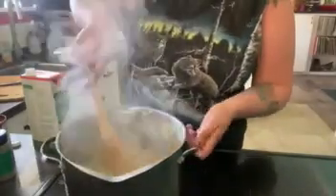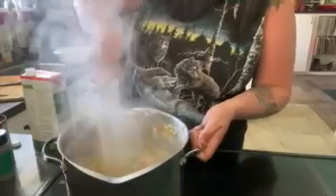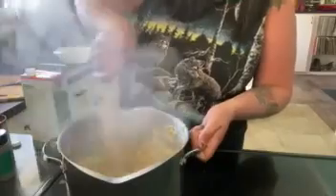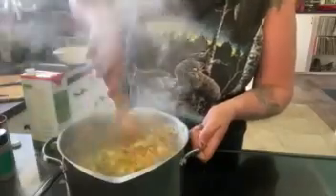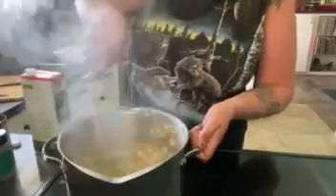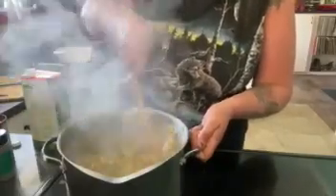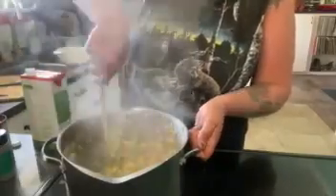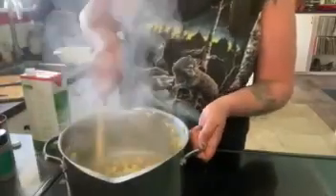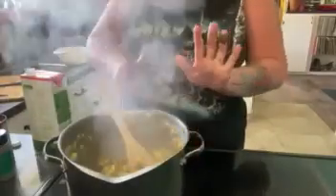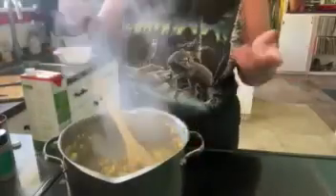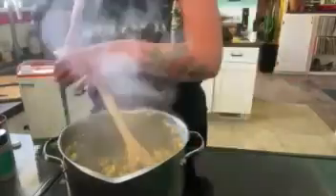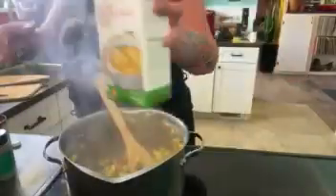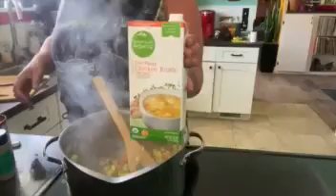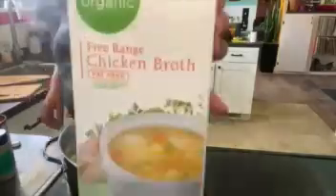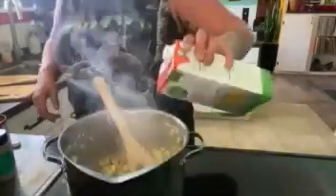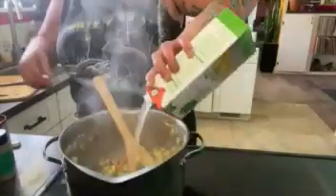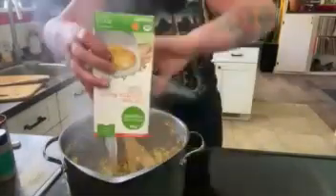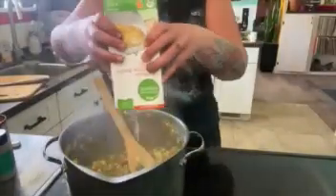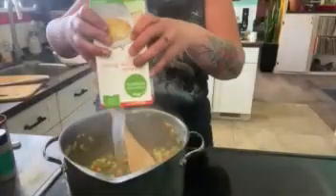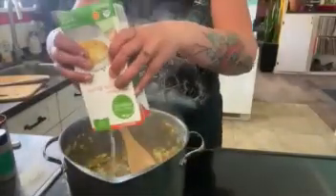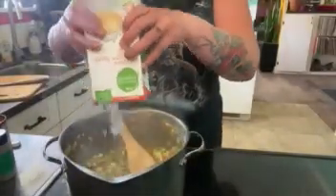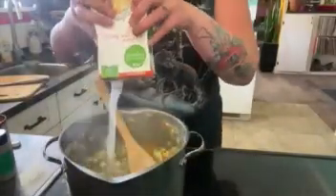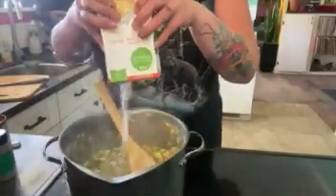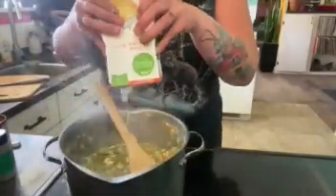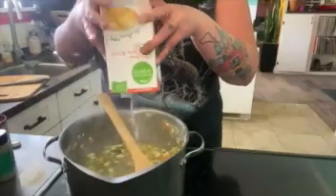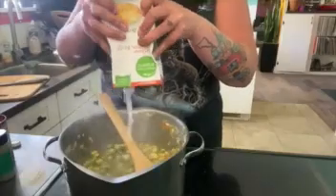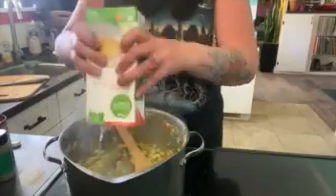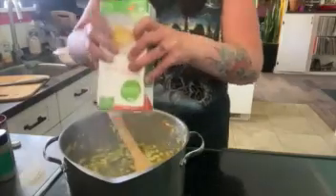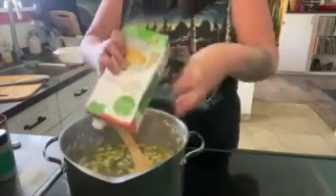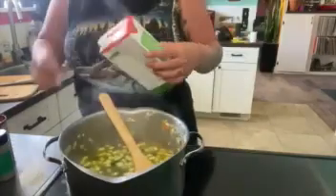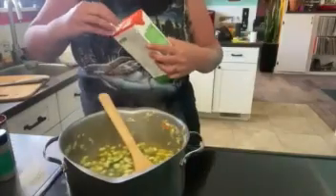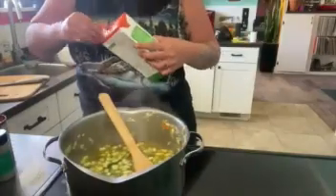It's kind of weird to add beef broth — it's kind of a vegetarian meal. Oh no — chicken broth. That's a lot of that. So not vegan, not really vegetarian either. But, you know, it's good, so fuck it.